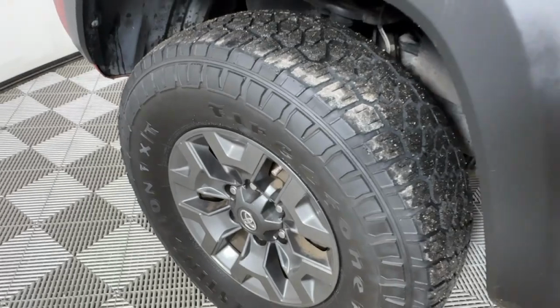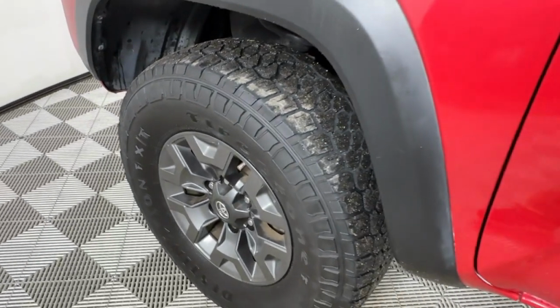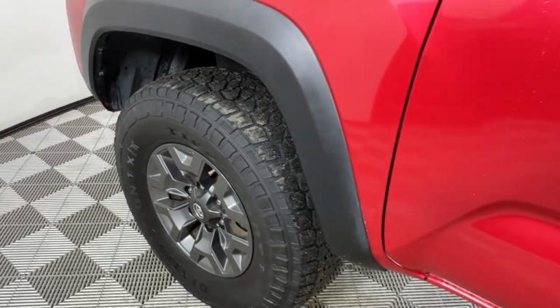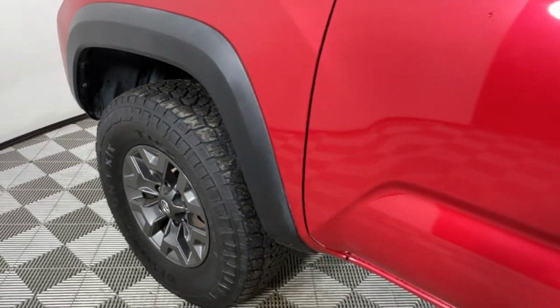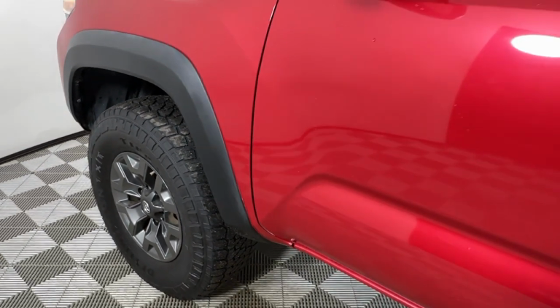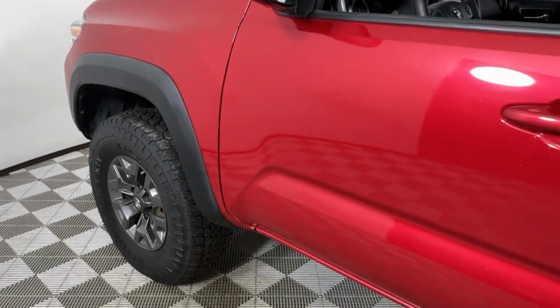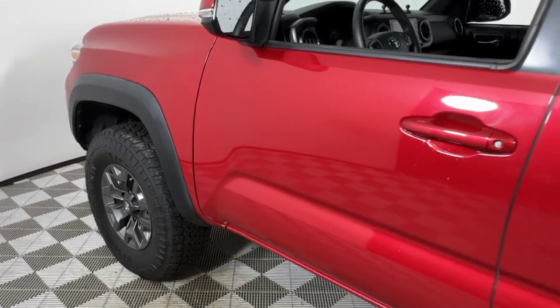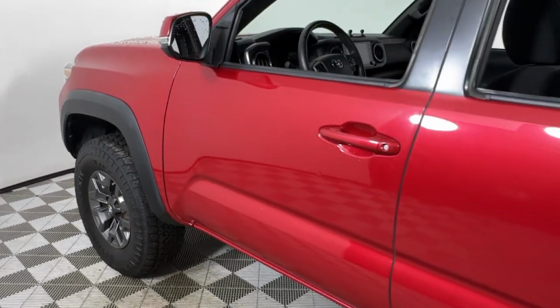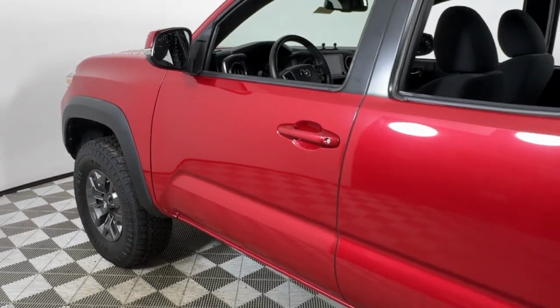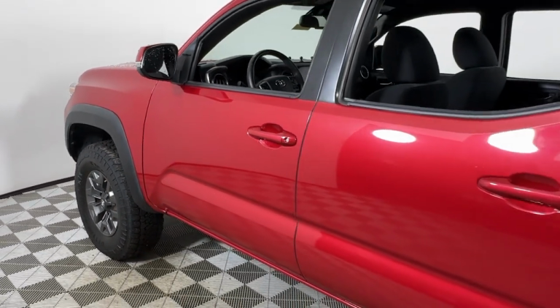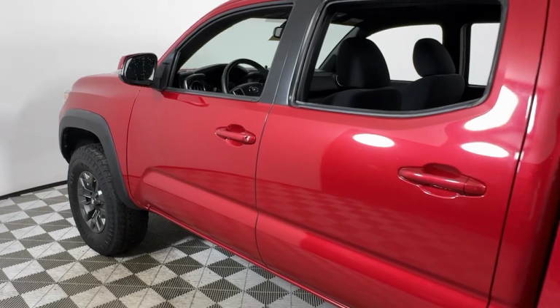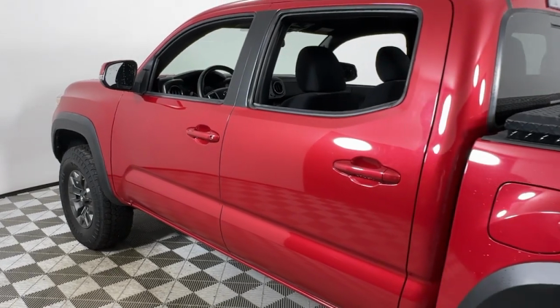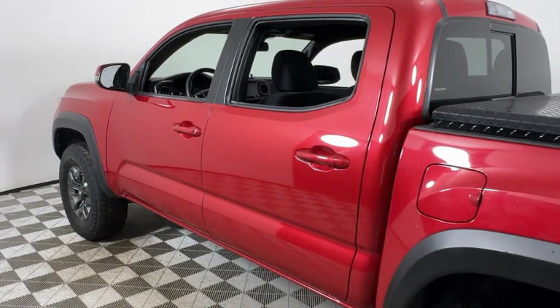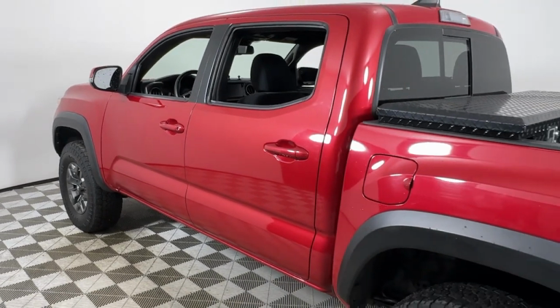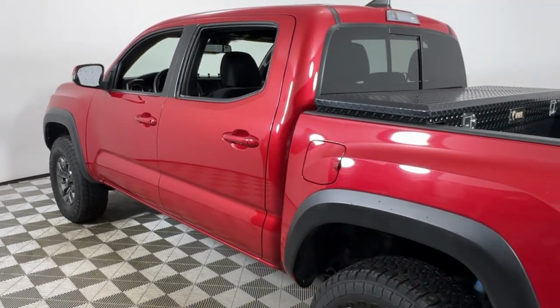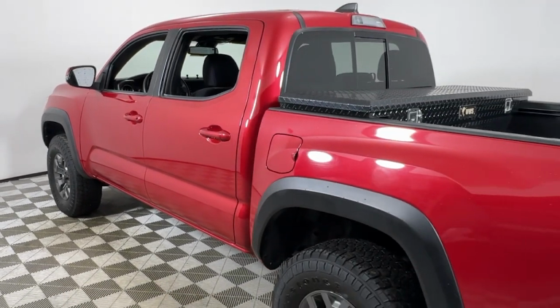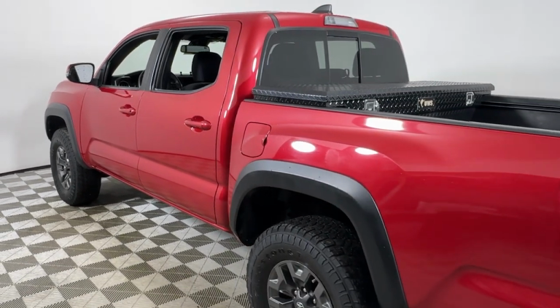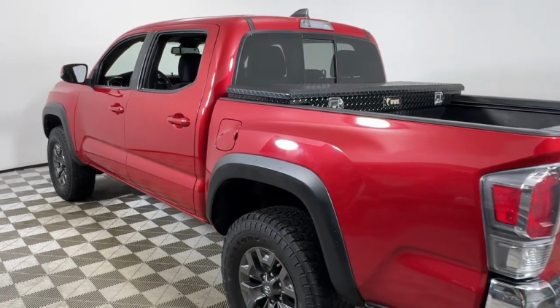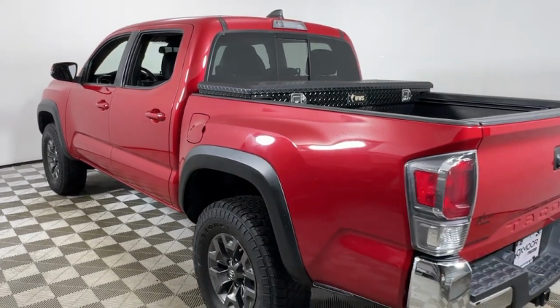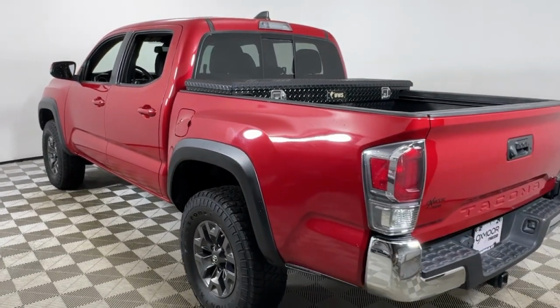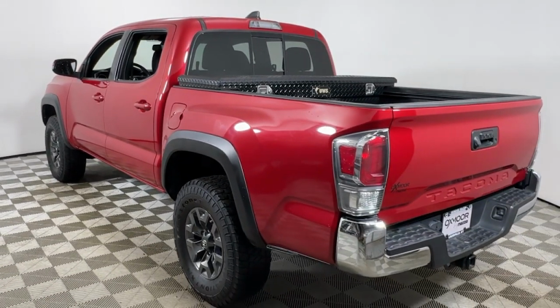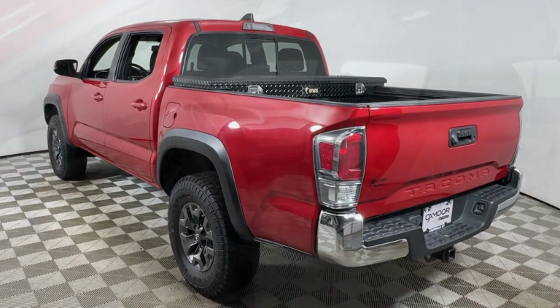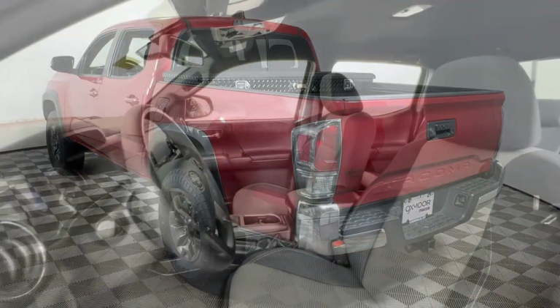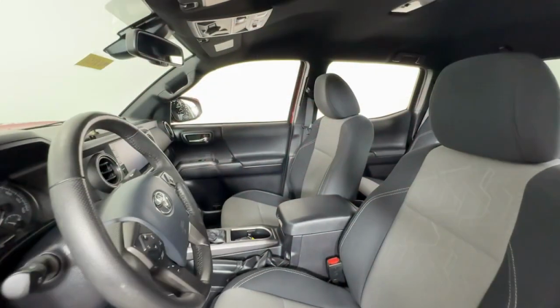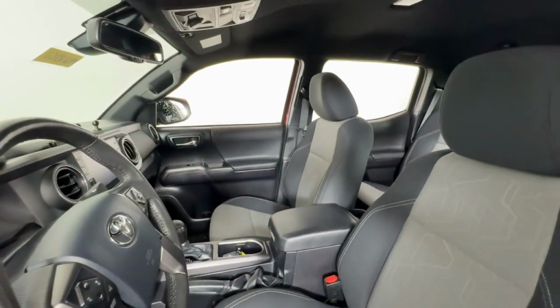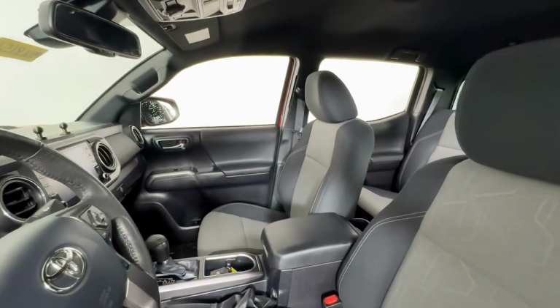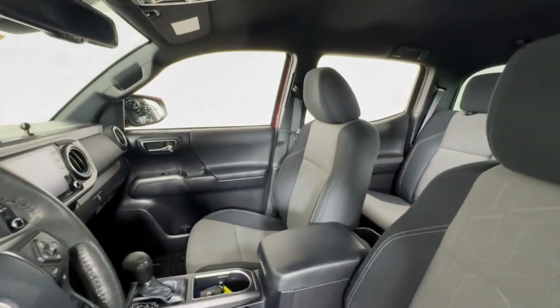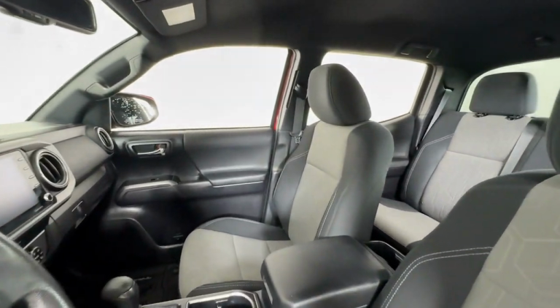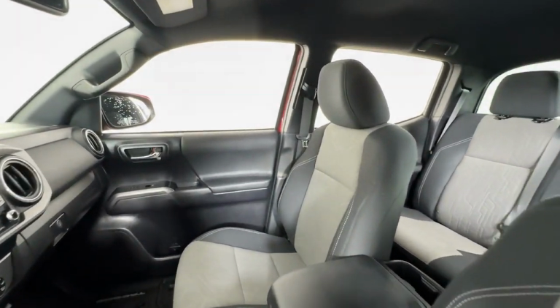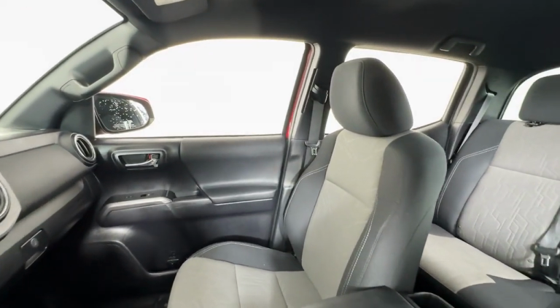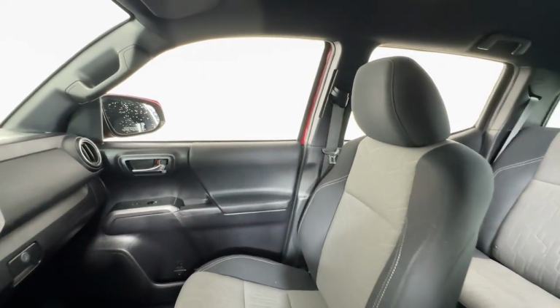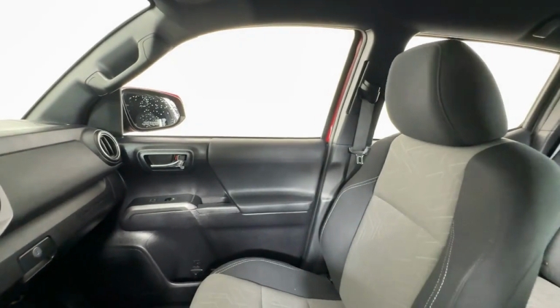You will love the features of this 2020 Toyota Tacoma. With less than 60,000 miles on the odometer, this vehicle stands out from the rest. You'll be comfortable, connected, and focused on the road or trail ahead in this capable Tacoma.